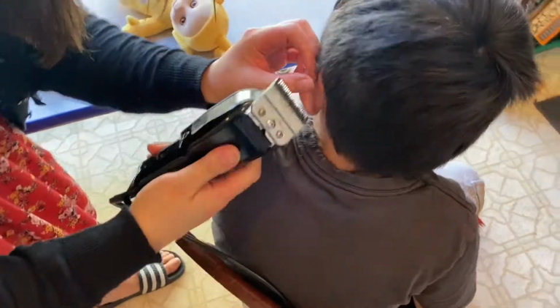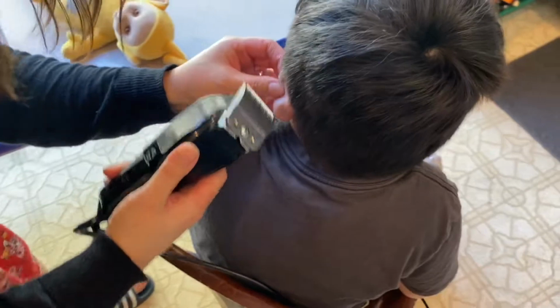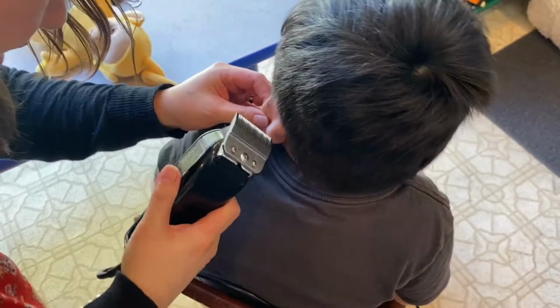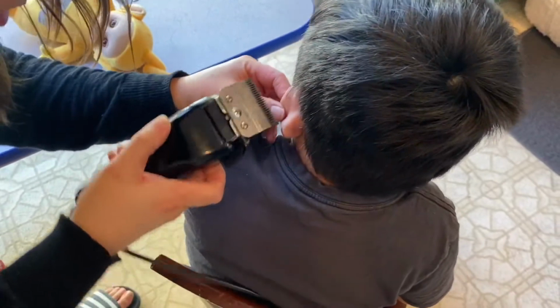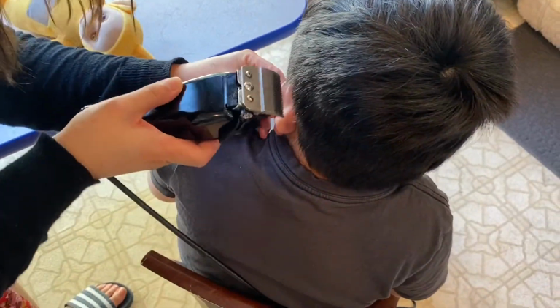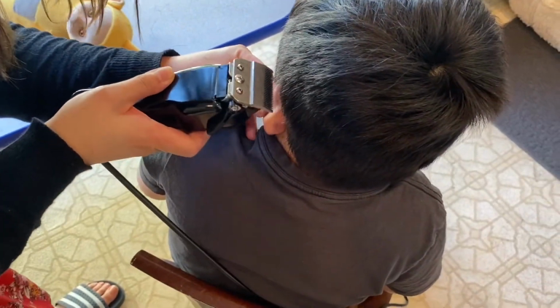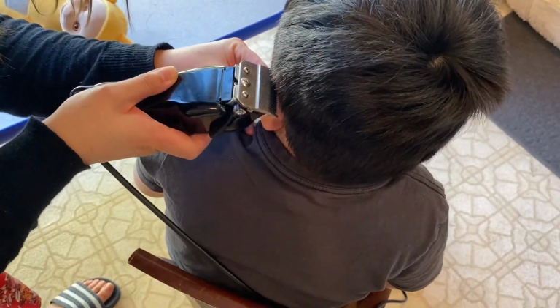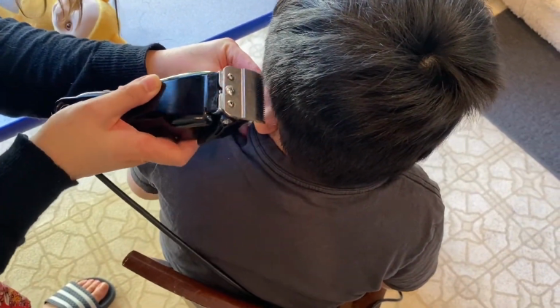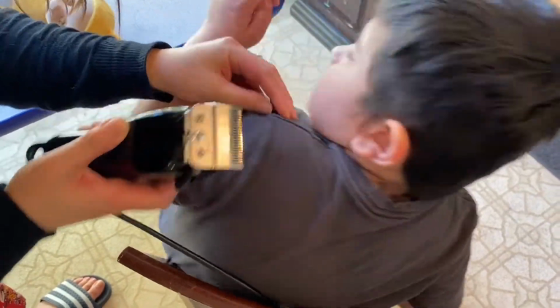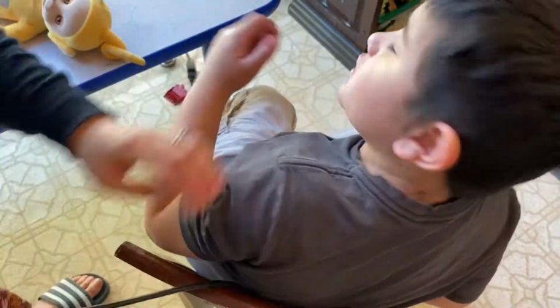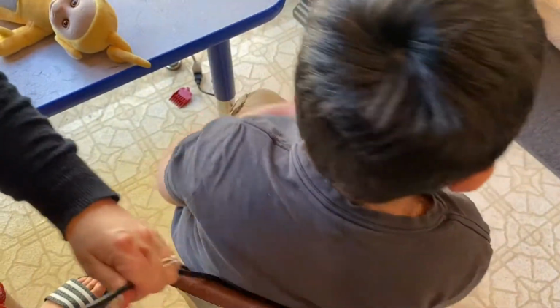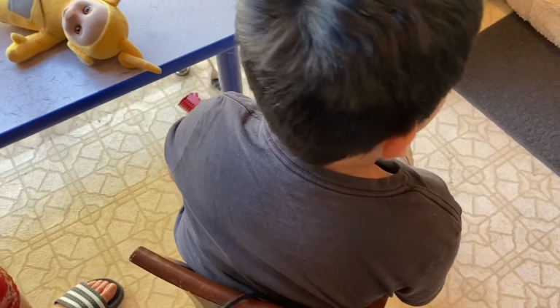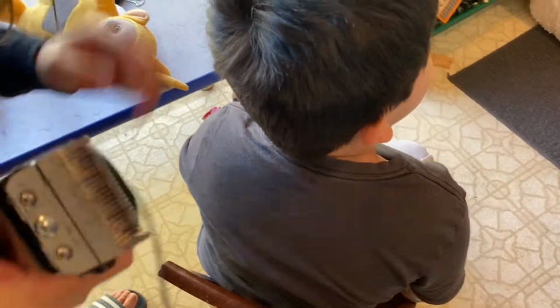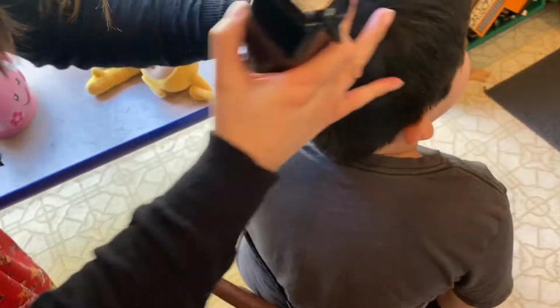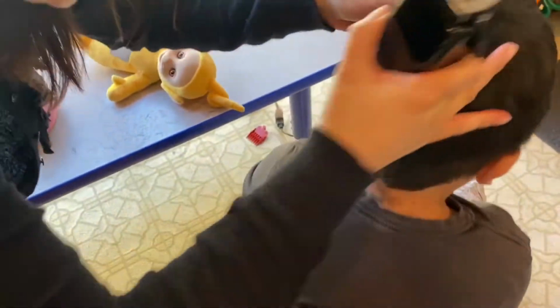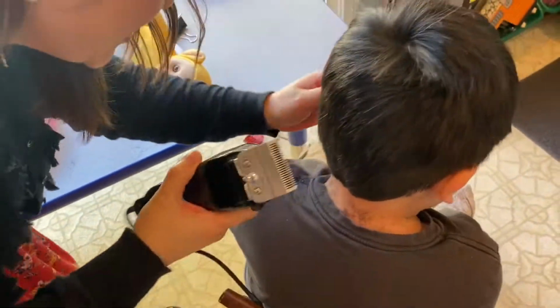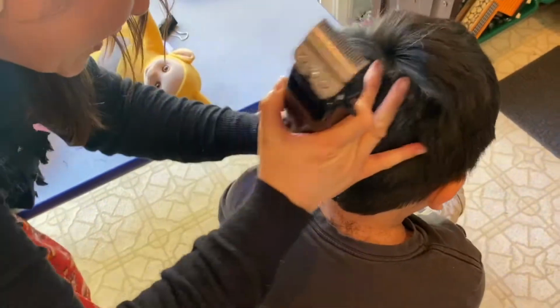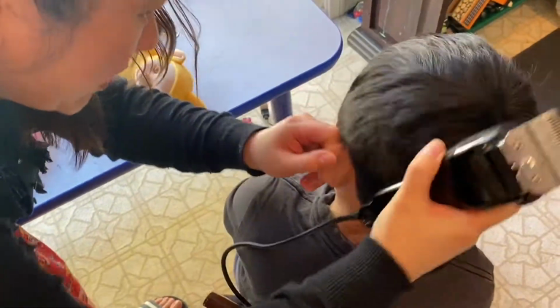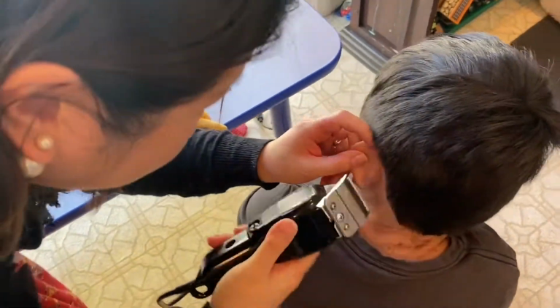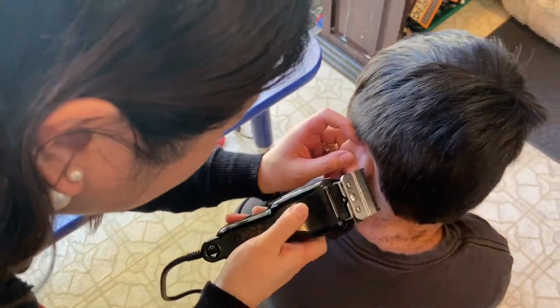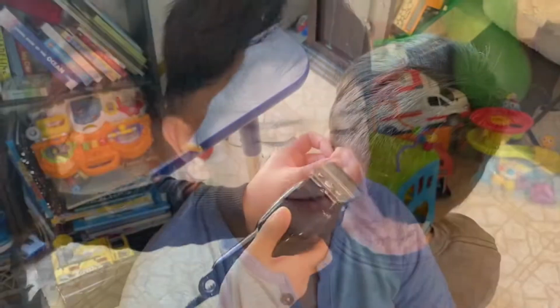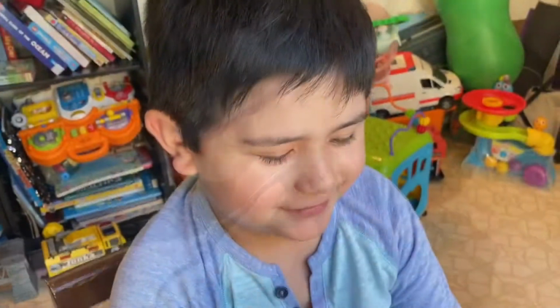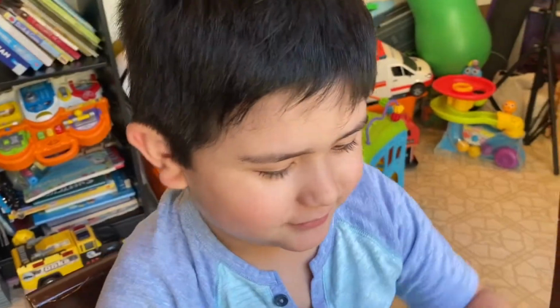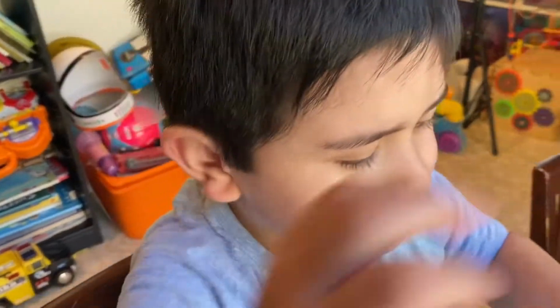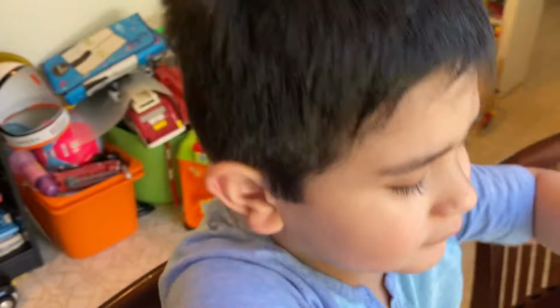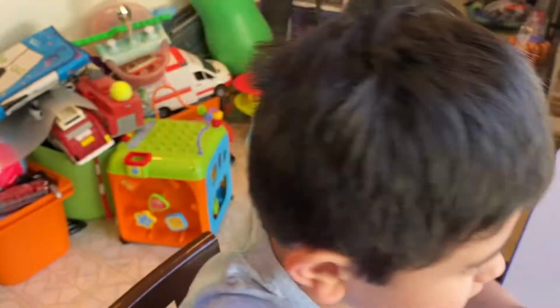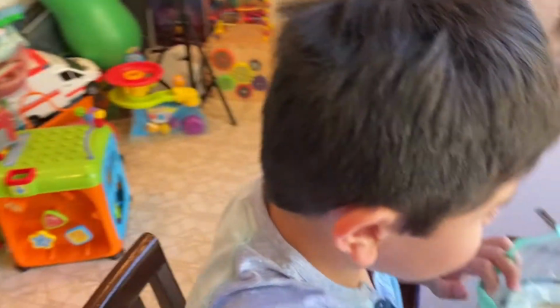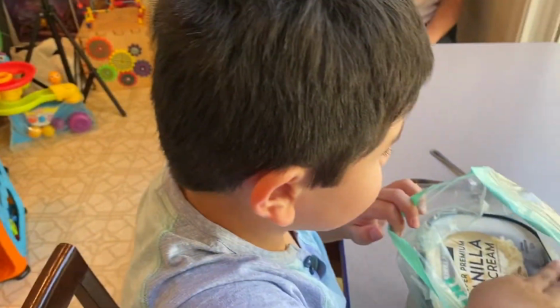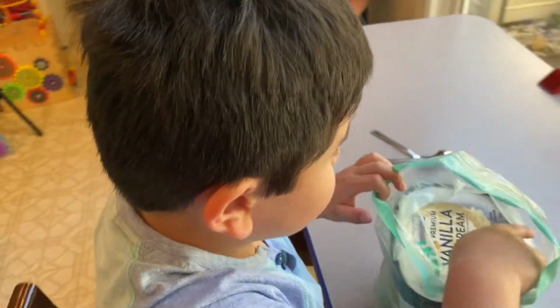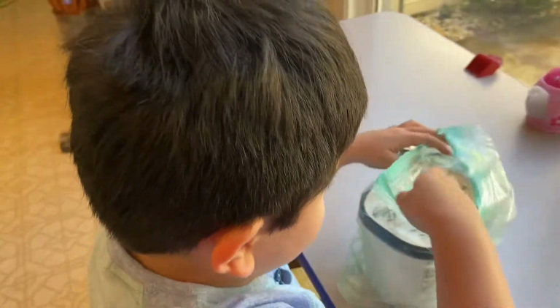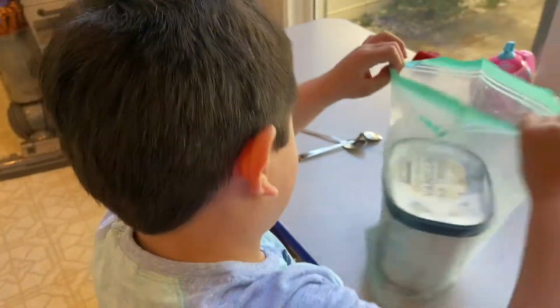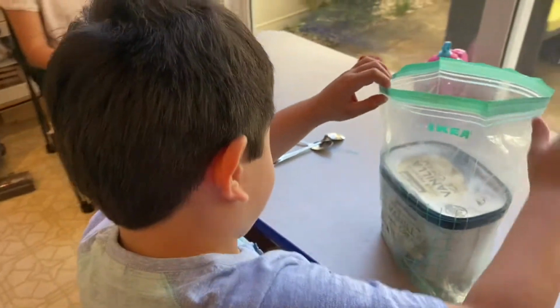Okay Andrew, don't move. We're going to get ice cream after this — Andrew, do you want ice cream? This is how Andrew looks after the haircut, and he's getting his ice cream.